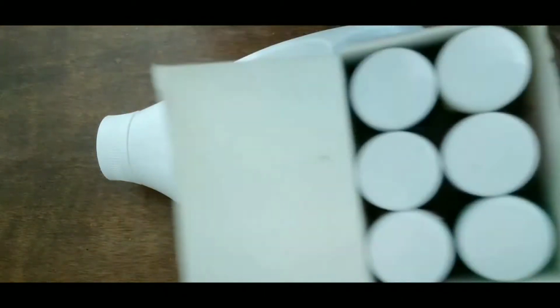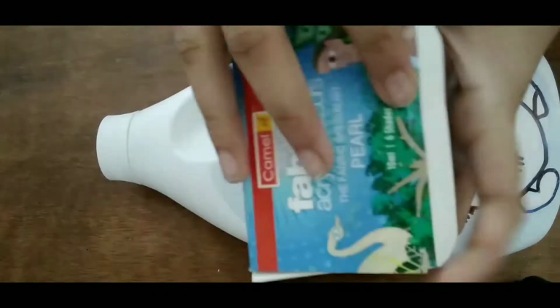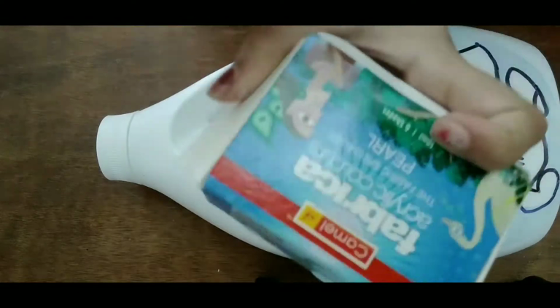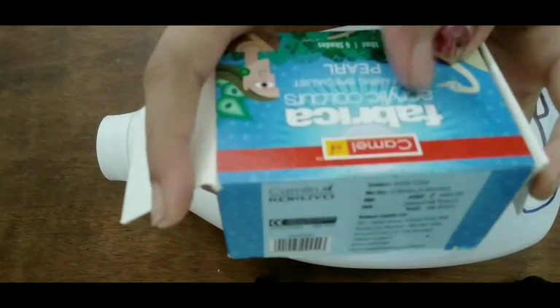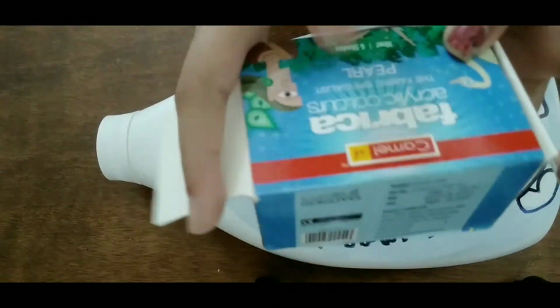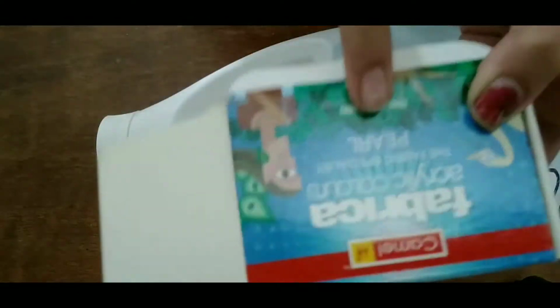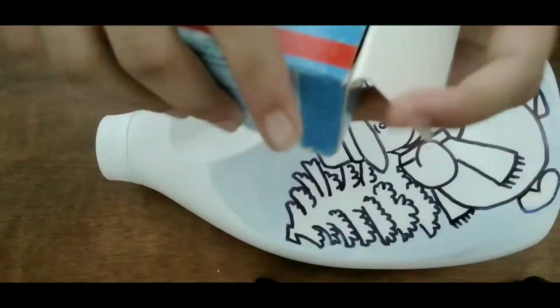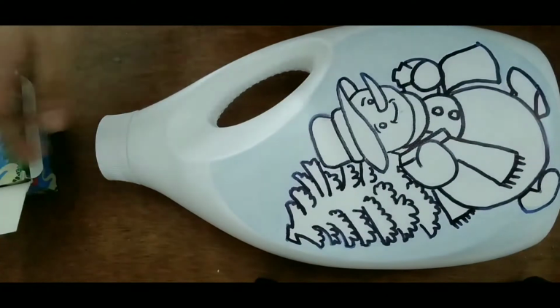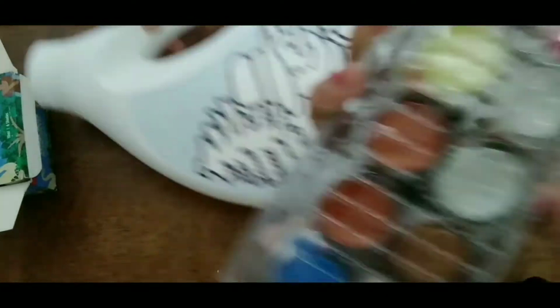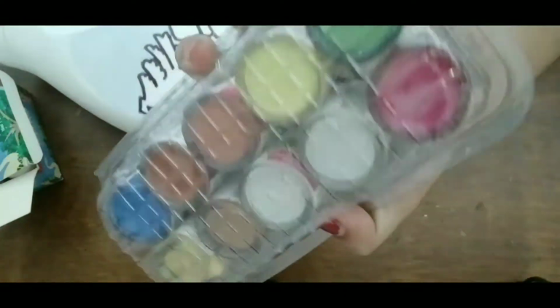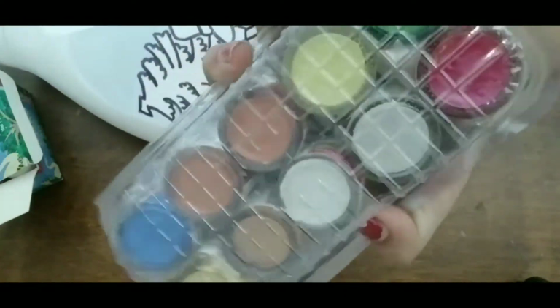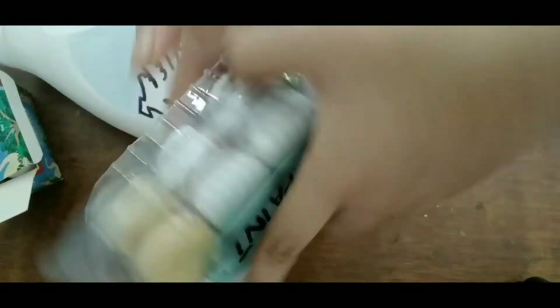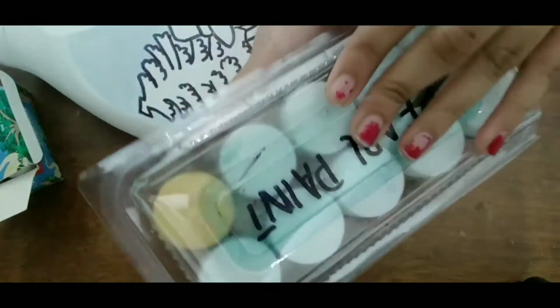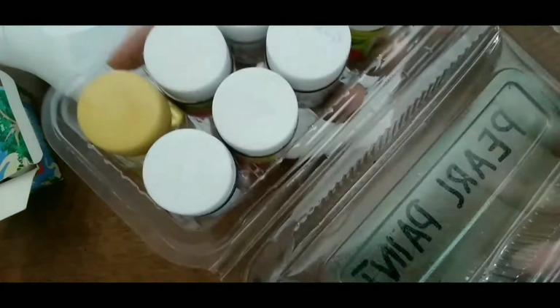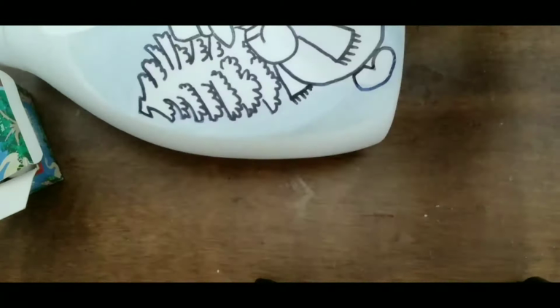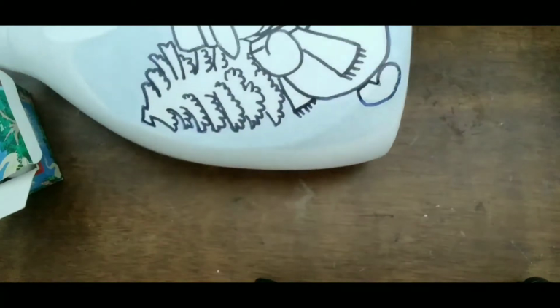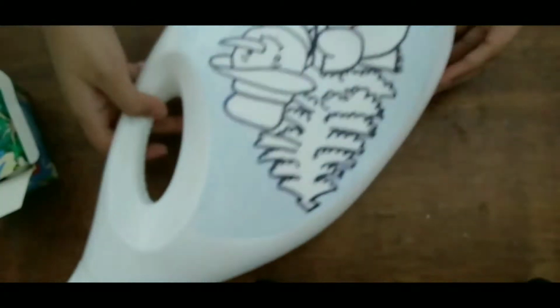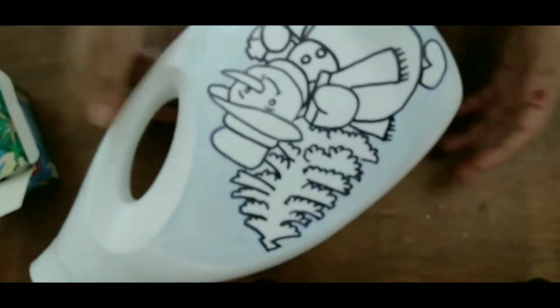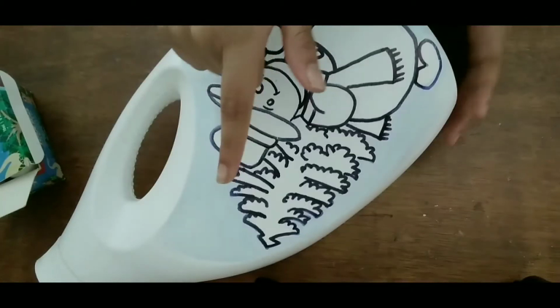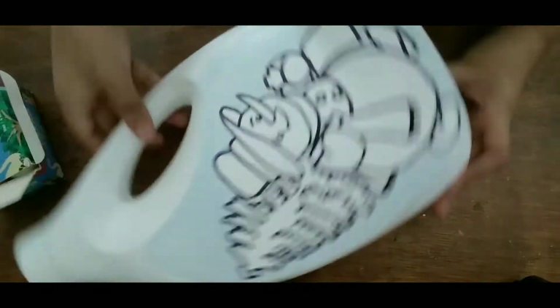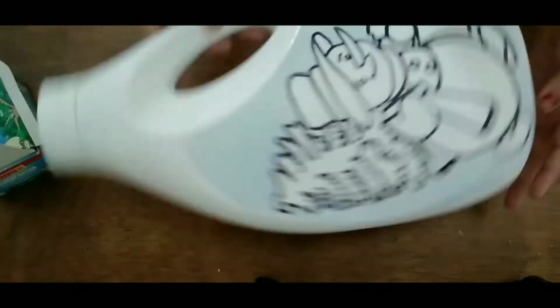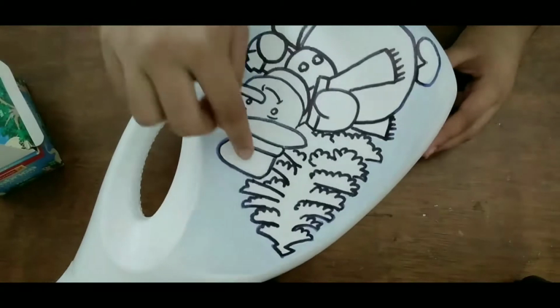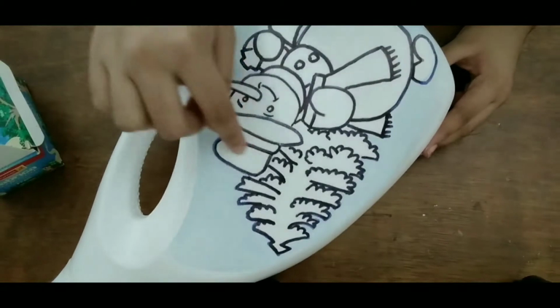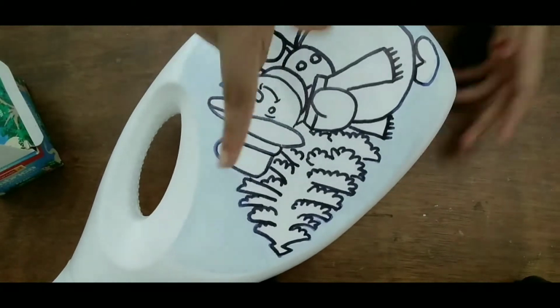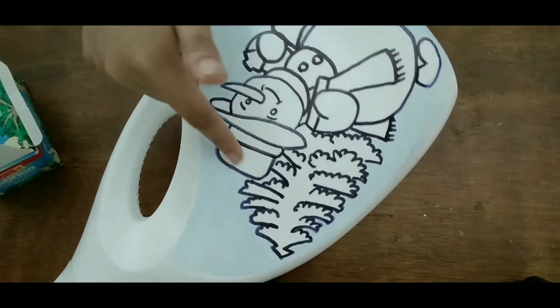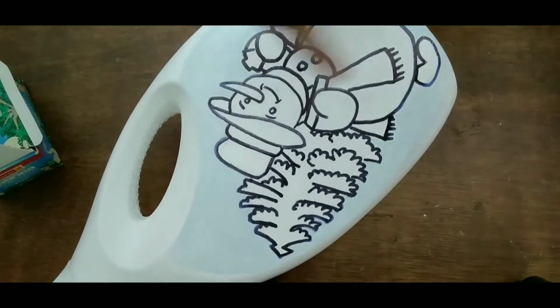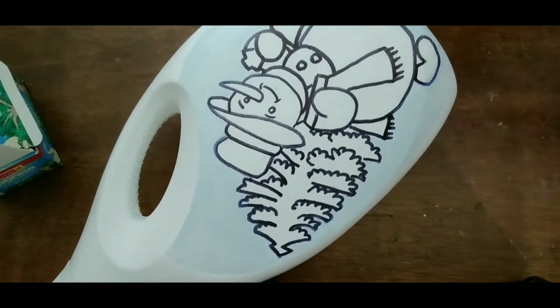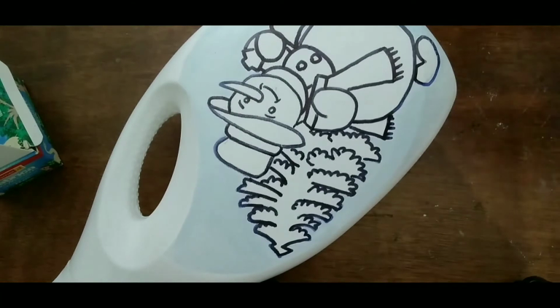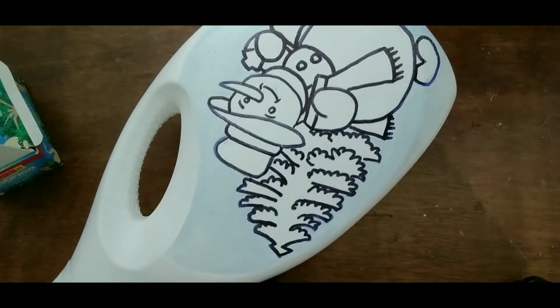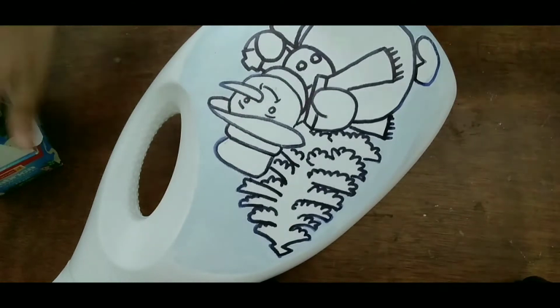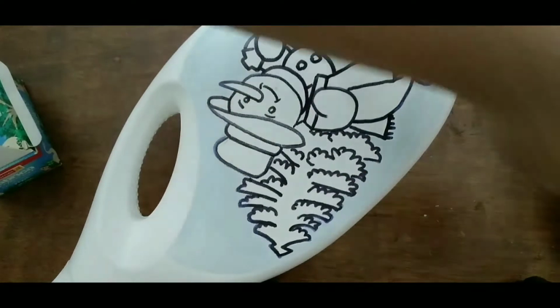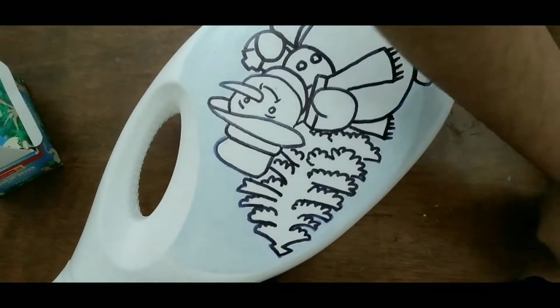I will do the snowman using pearl colors. There are two types of pearl colors available. I am using a fabric medium with the paint.